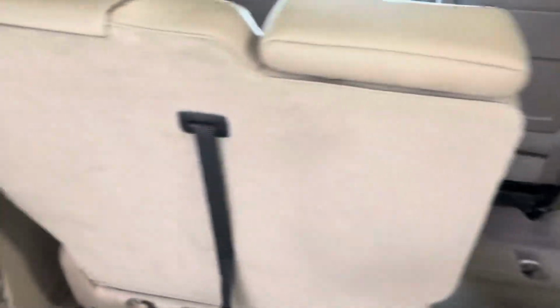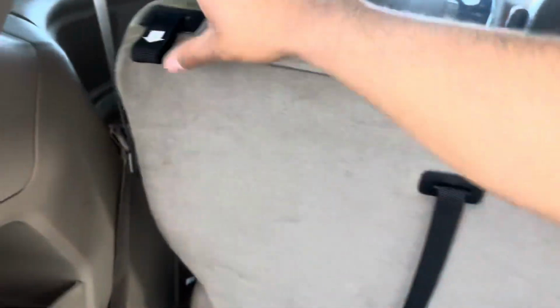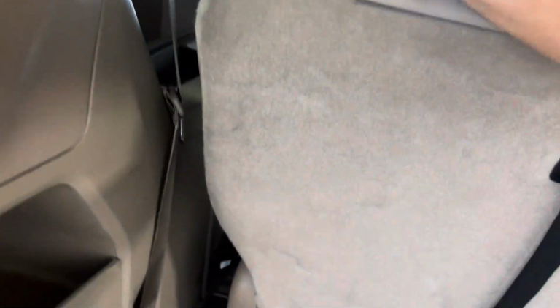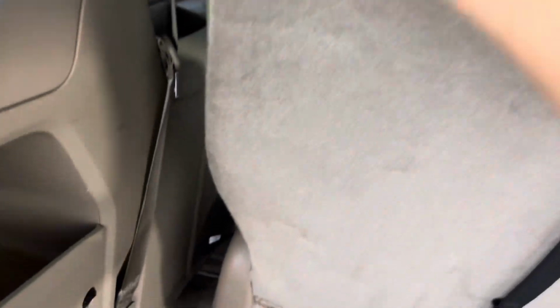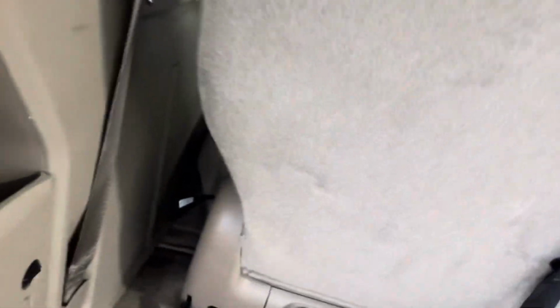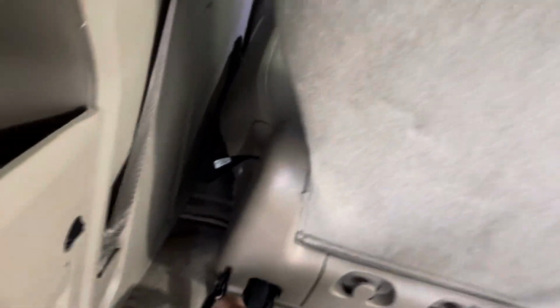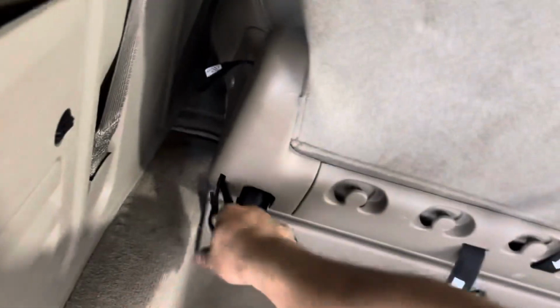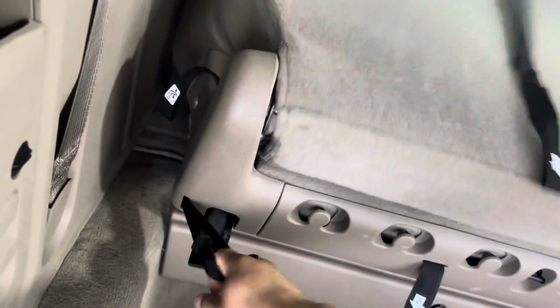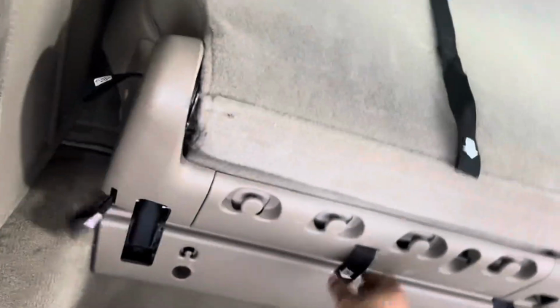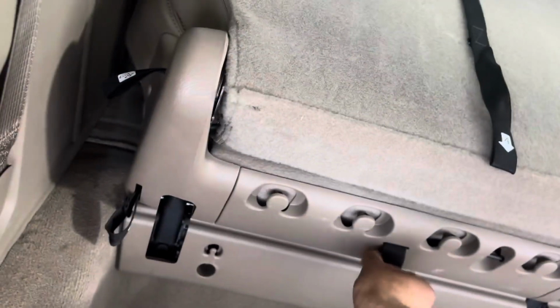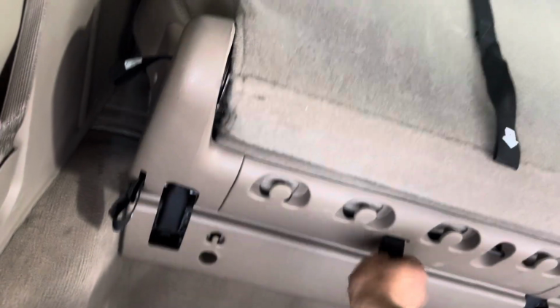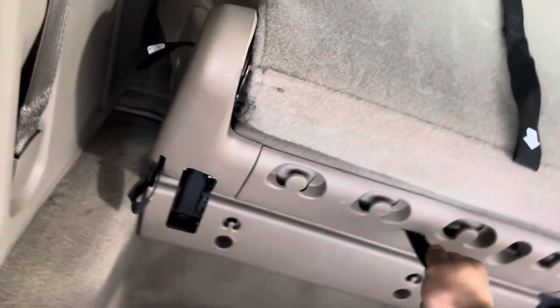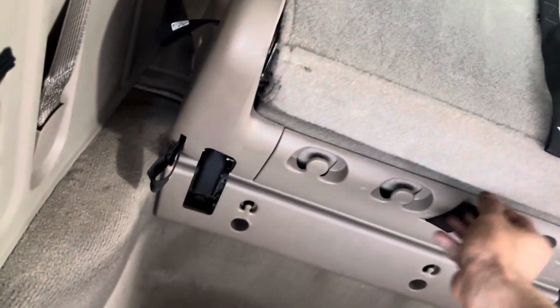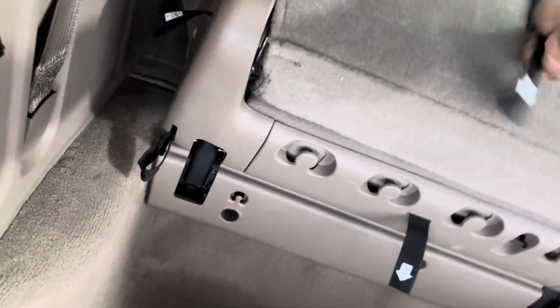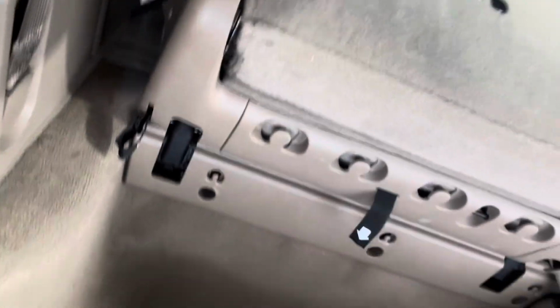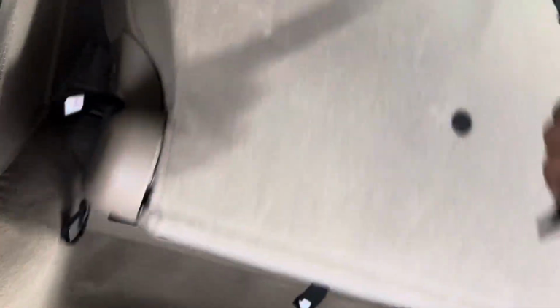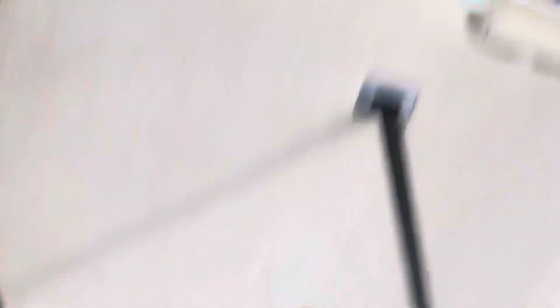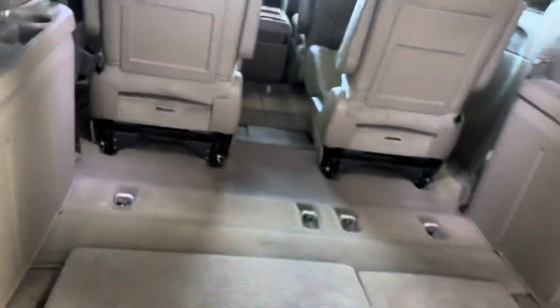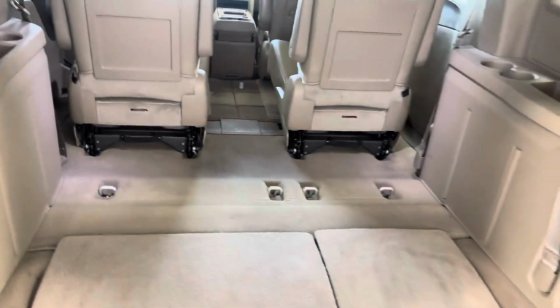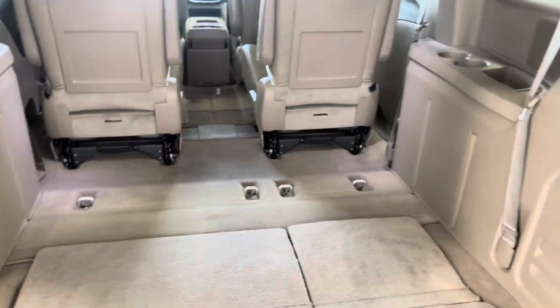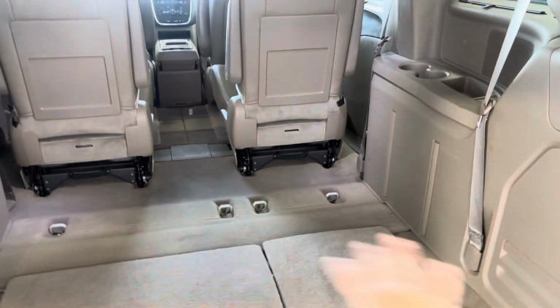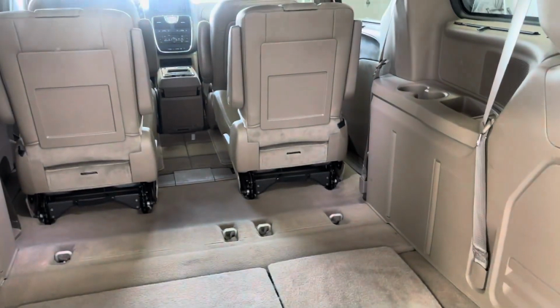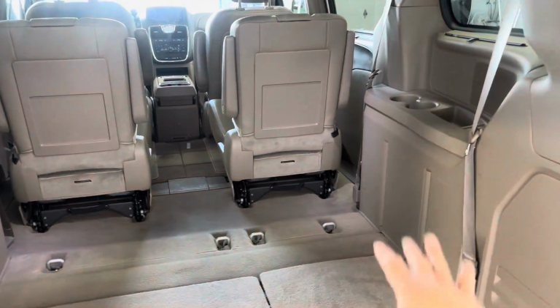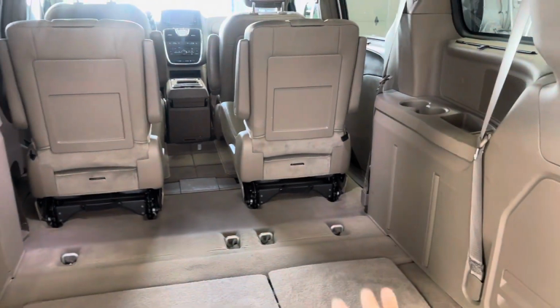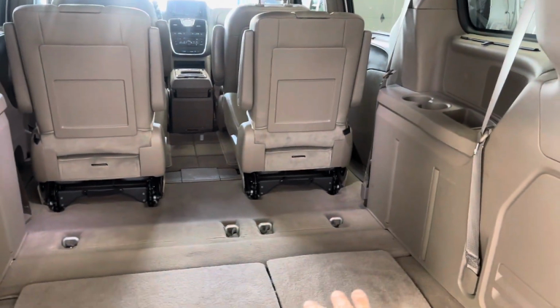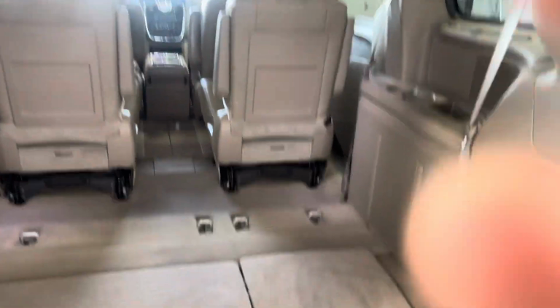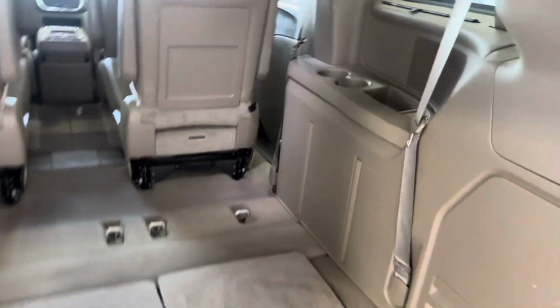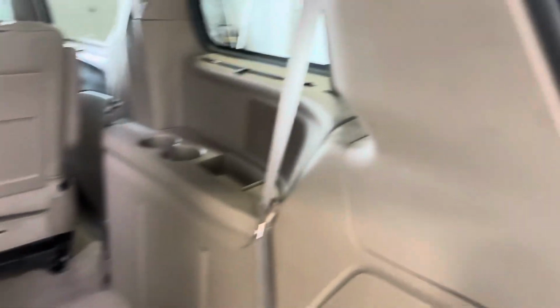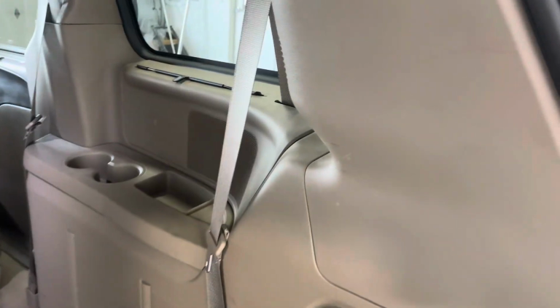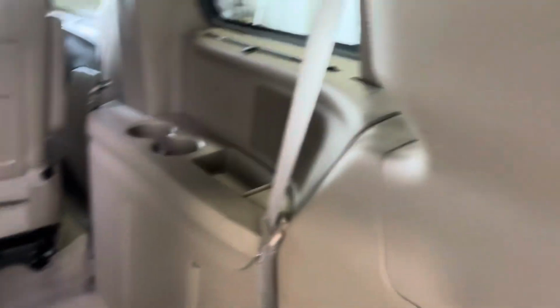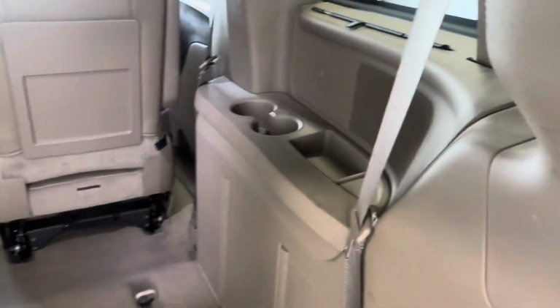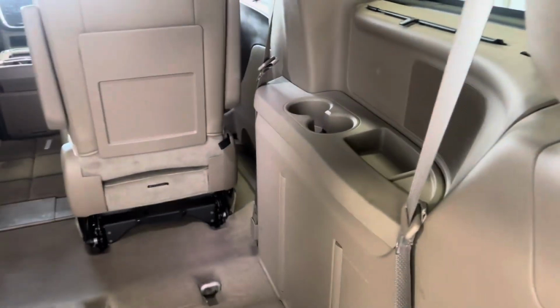I can do the same thing on this side — you go one, two, three, four and it stows down. You've got a lot more space in there. Then we can get a better look at the back seats and what you get.